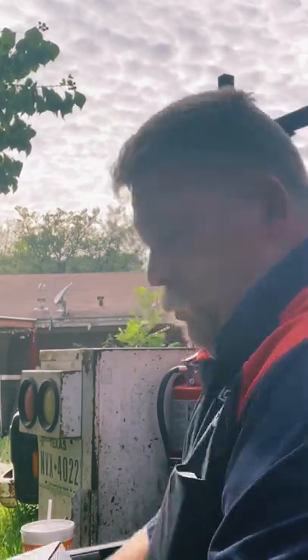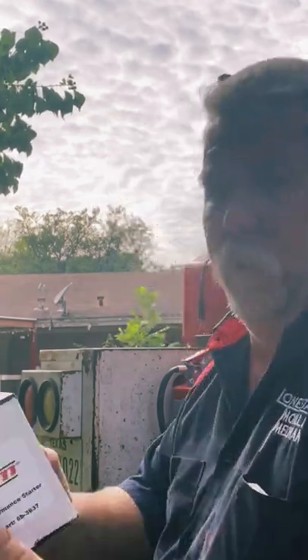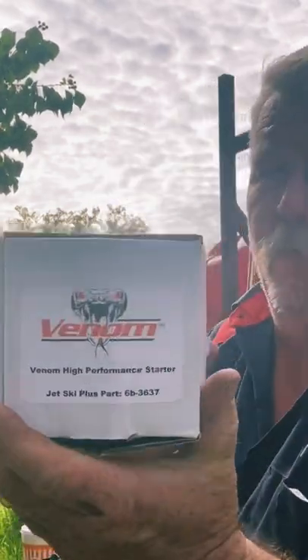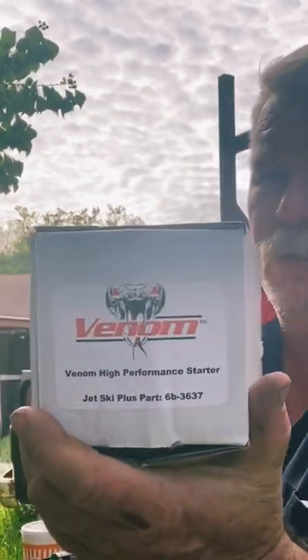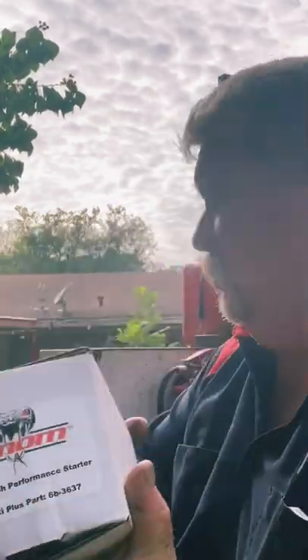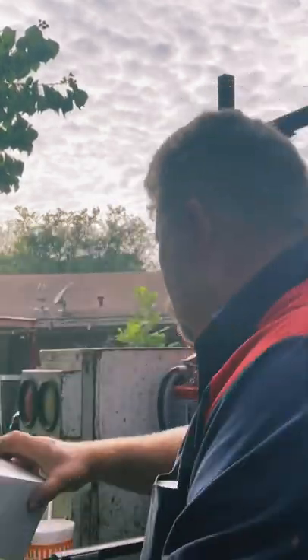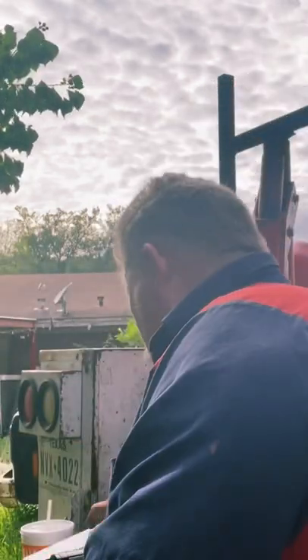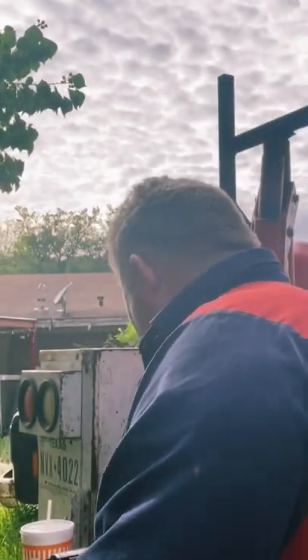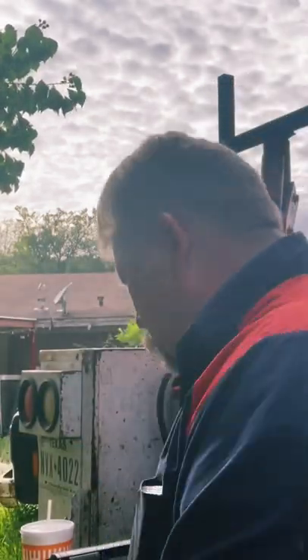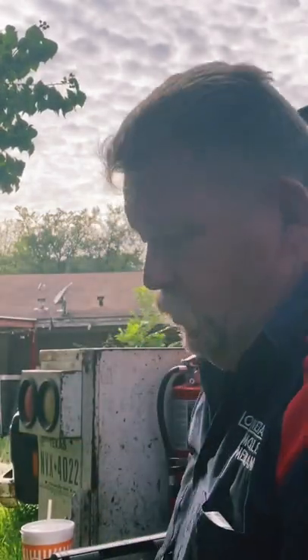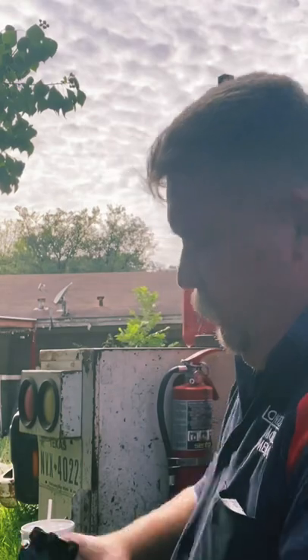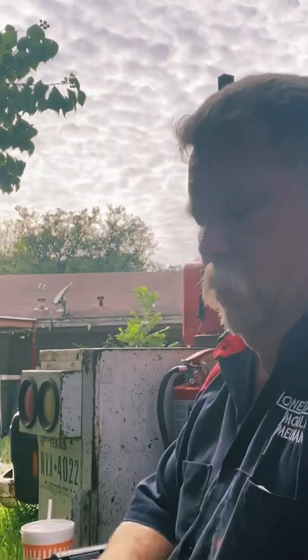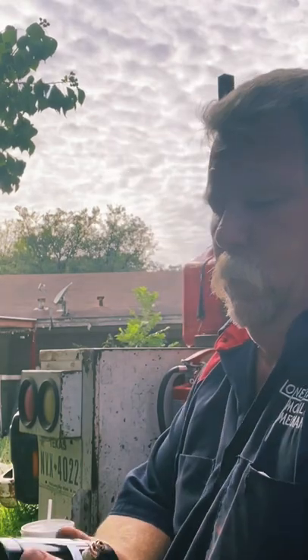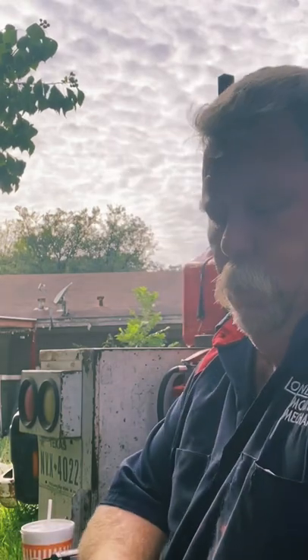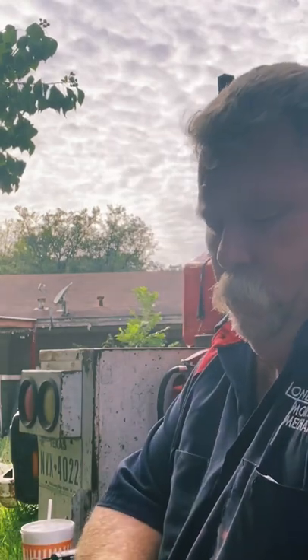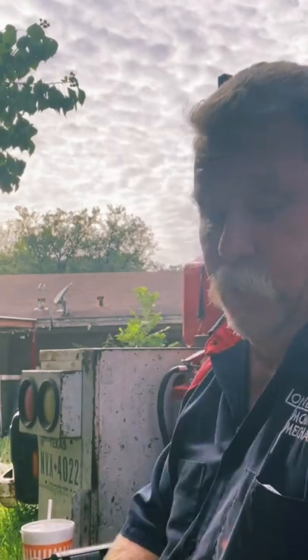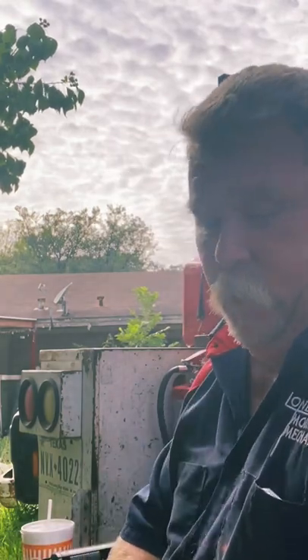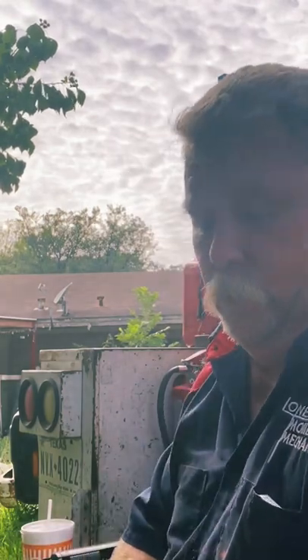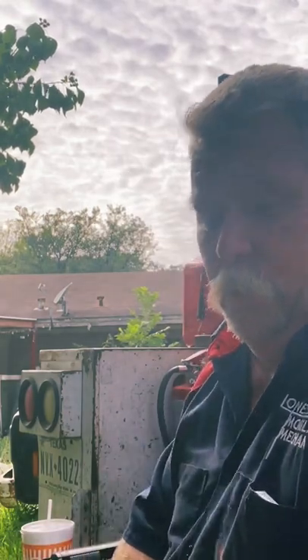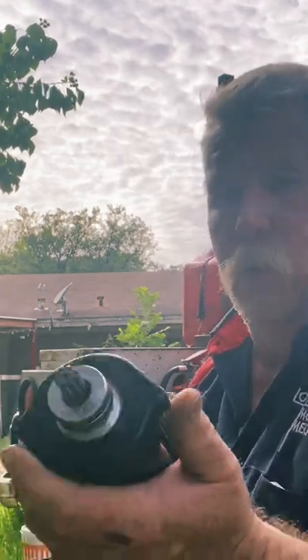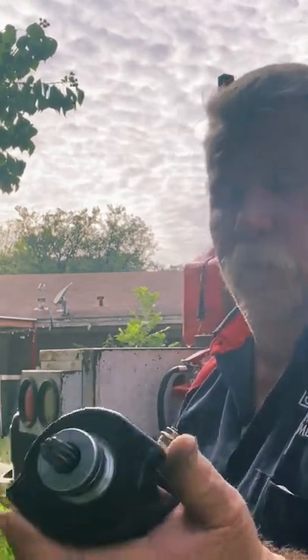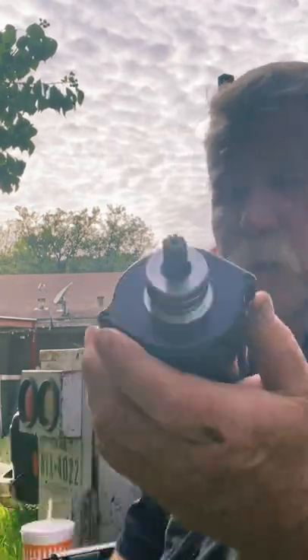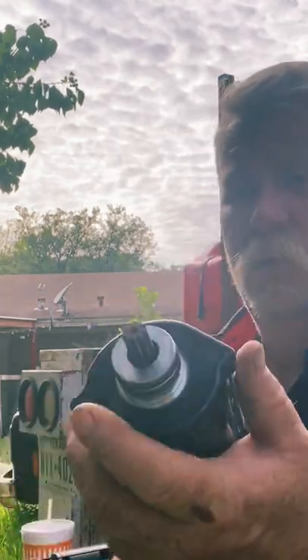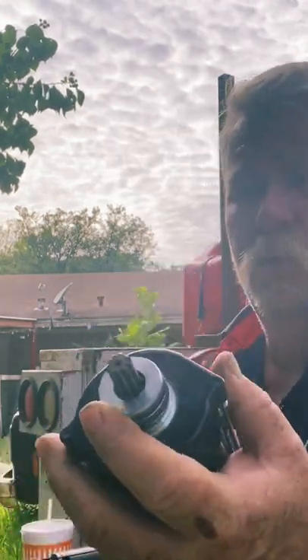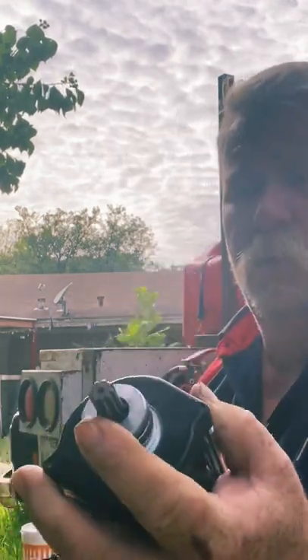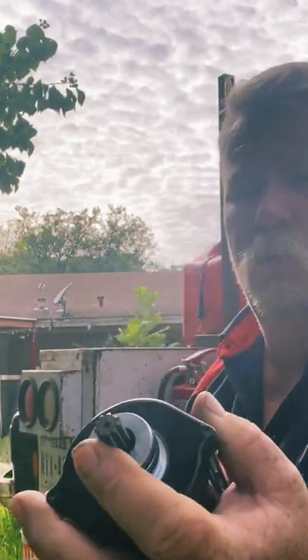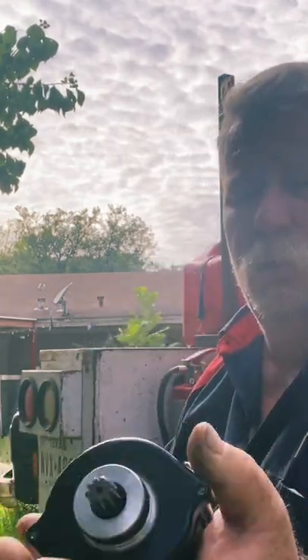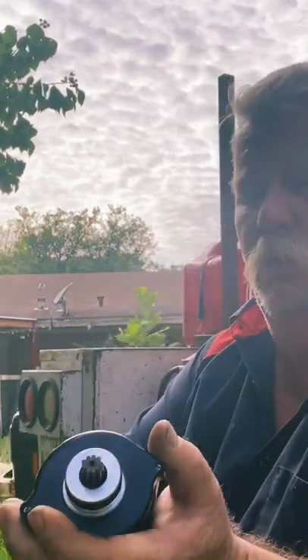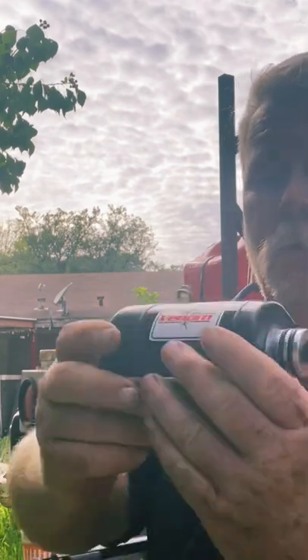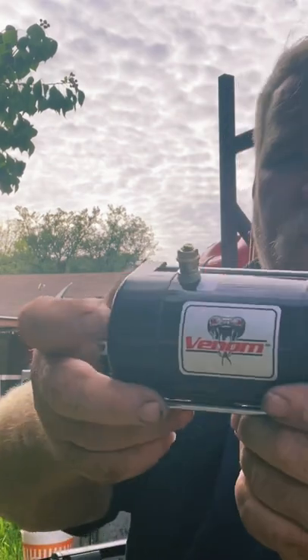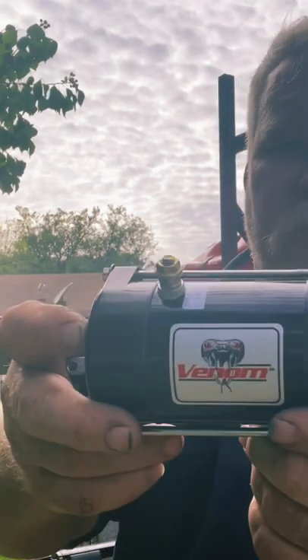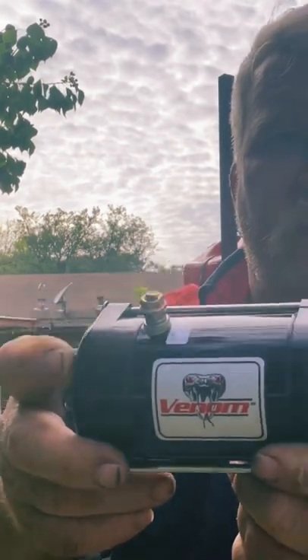A real pretty picture on the box, see? The starter looks just like the one that came off the machine. It's got a real pretty picture on it too.